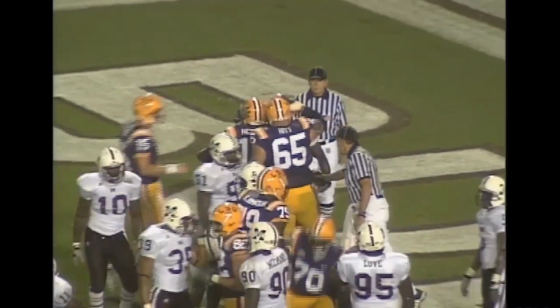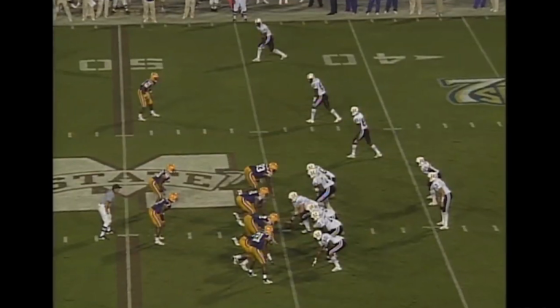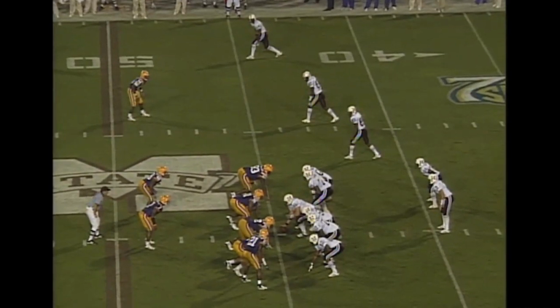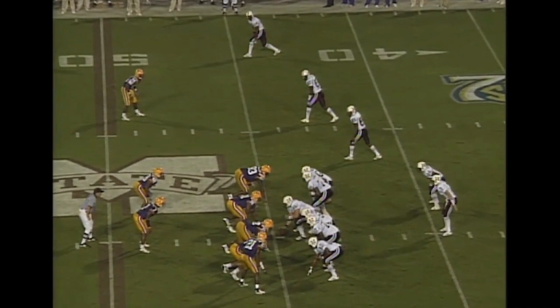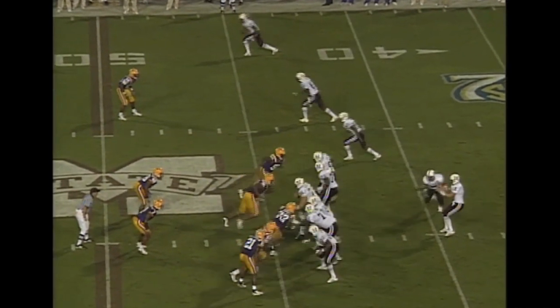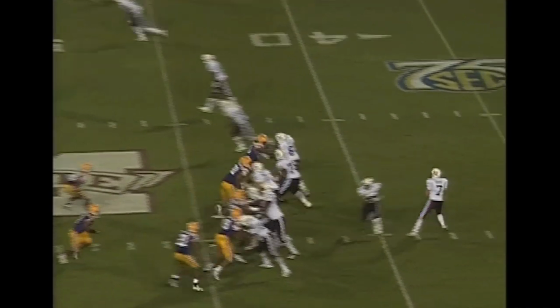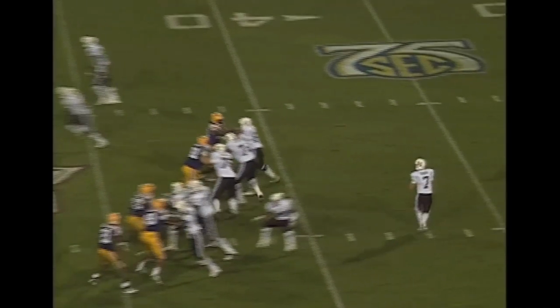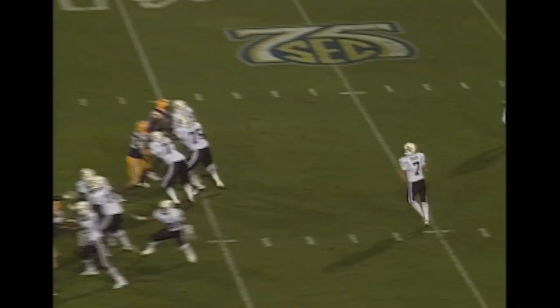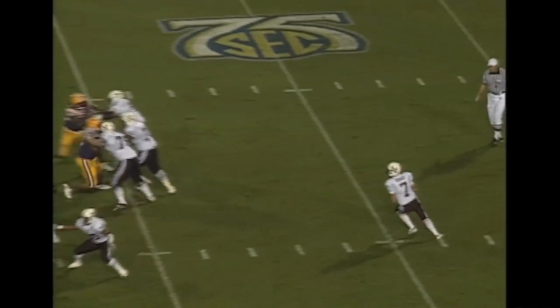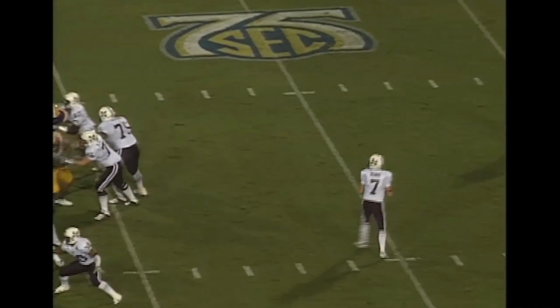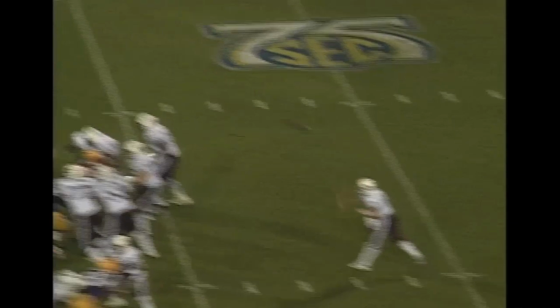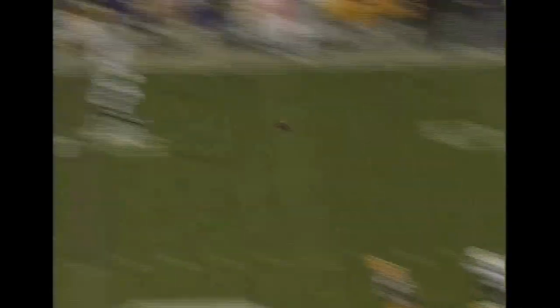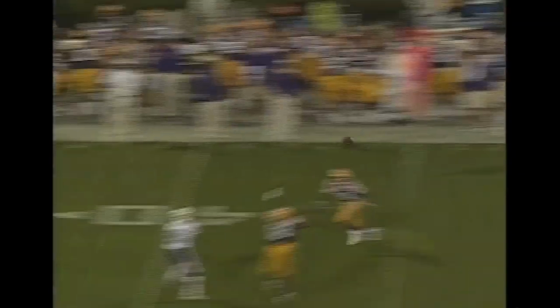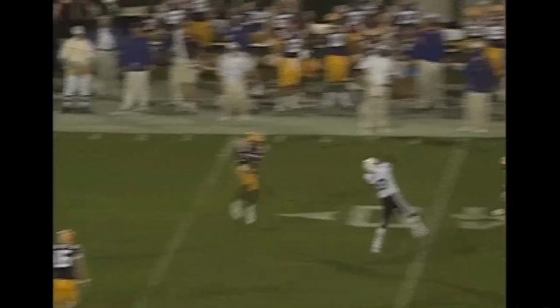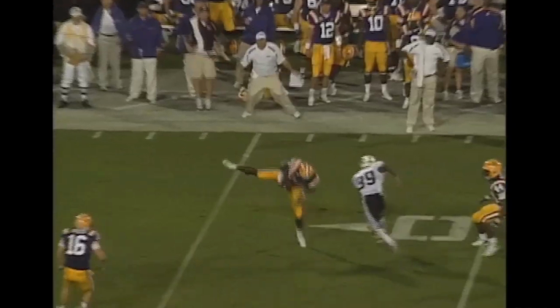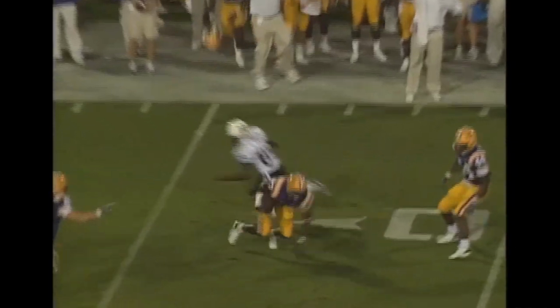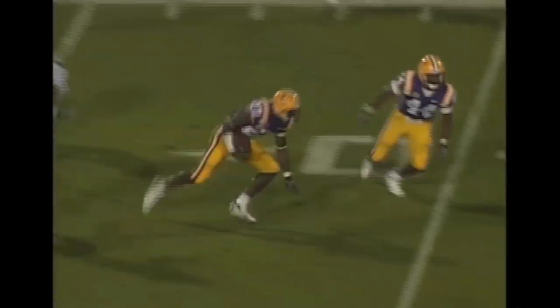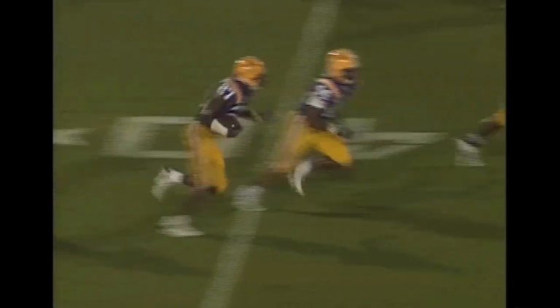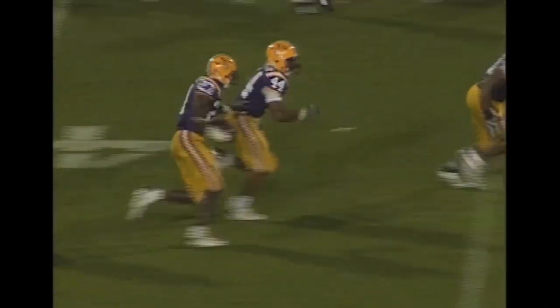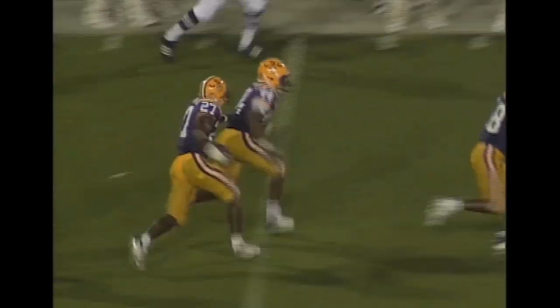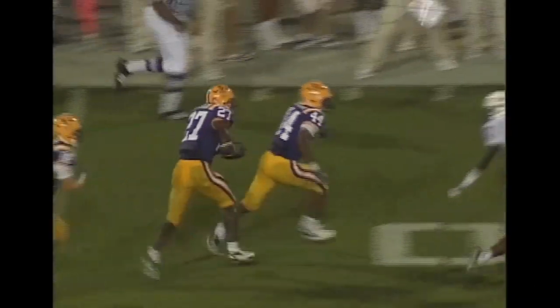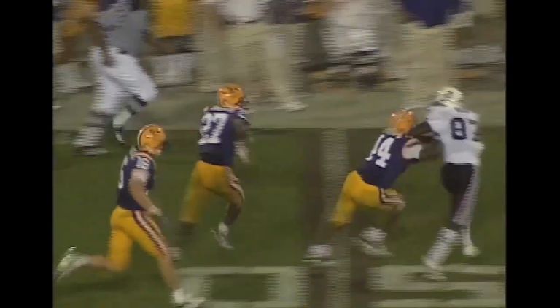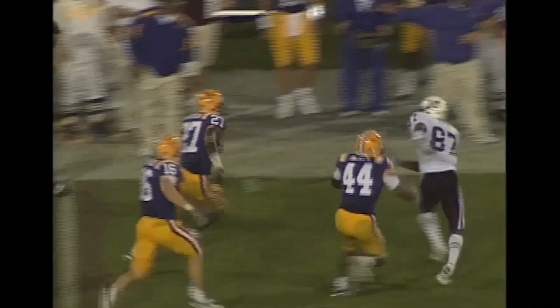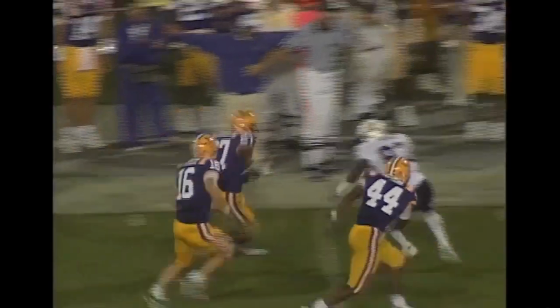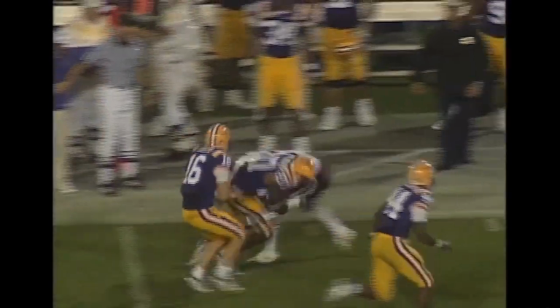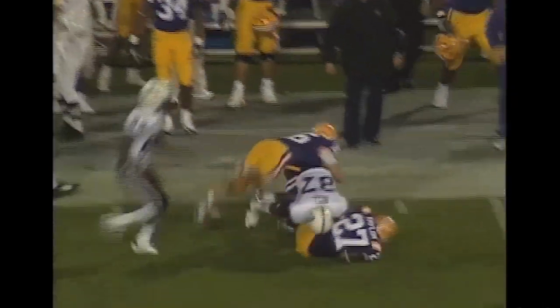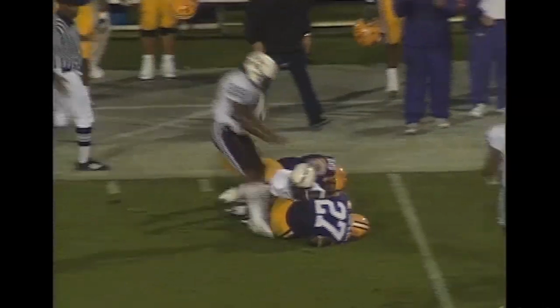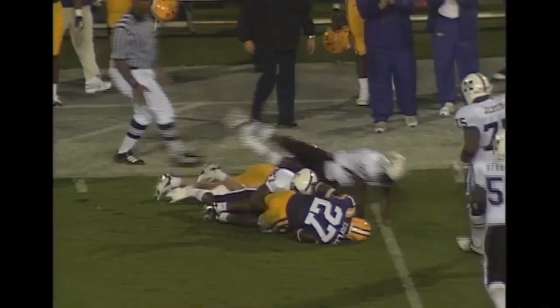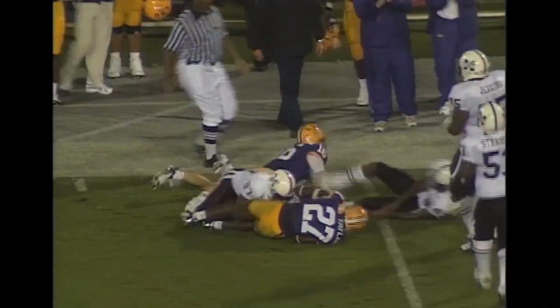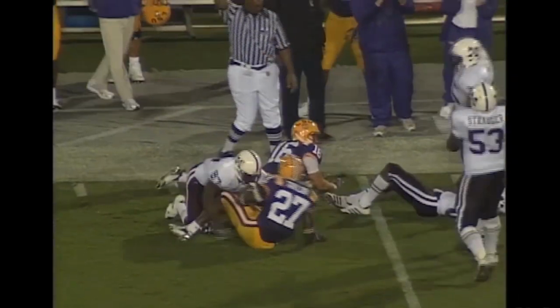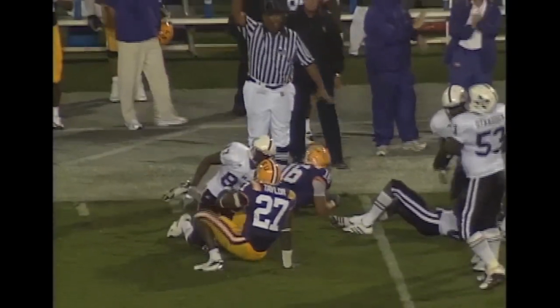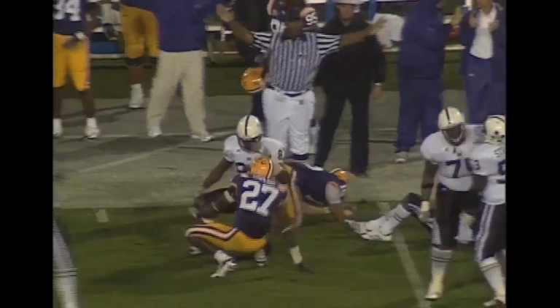Three receivers on the right side, shotgun formation. Plenty of time to throw. He does throw, and it is intercepted again. Returns back to the 40, the 45, midfield. Down at the Mississippi State 43-yard line.